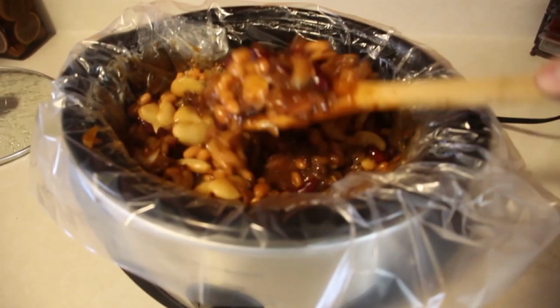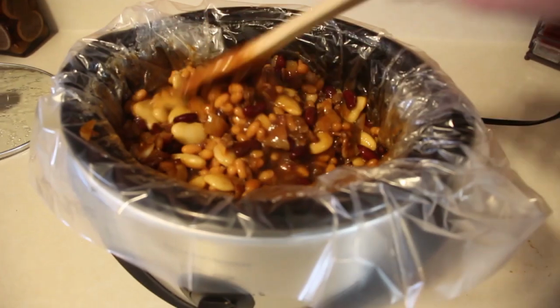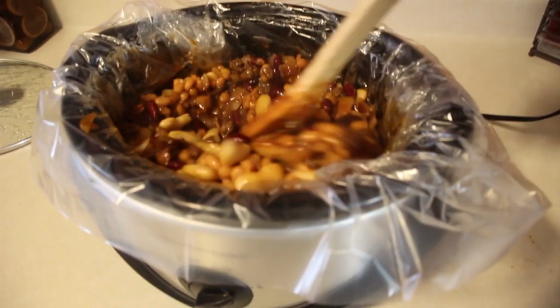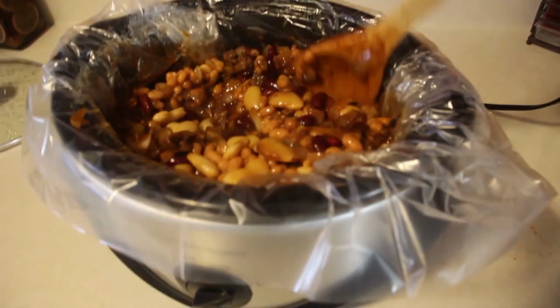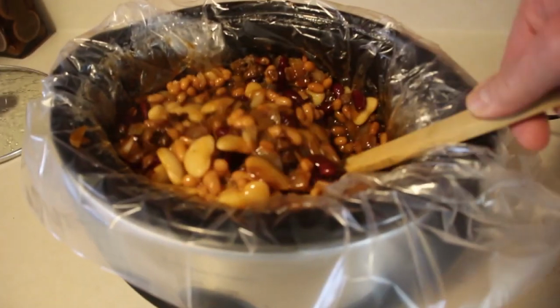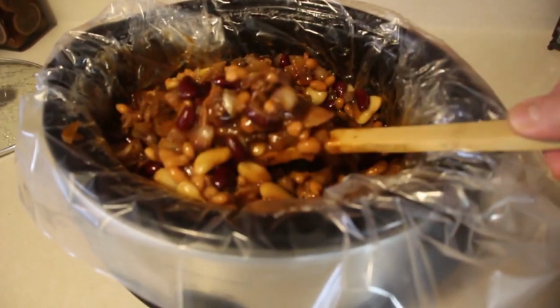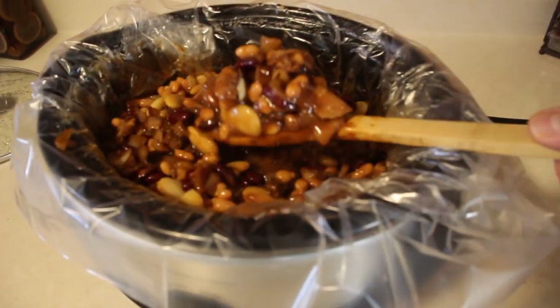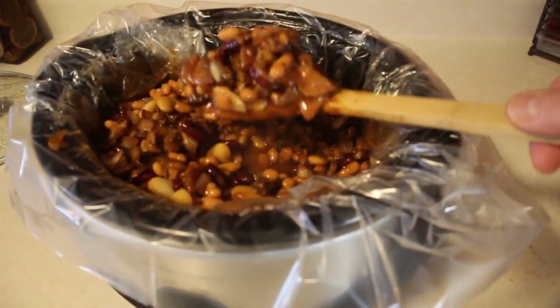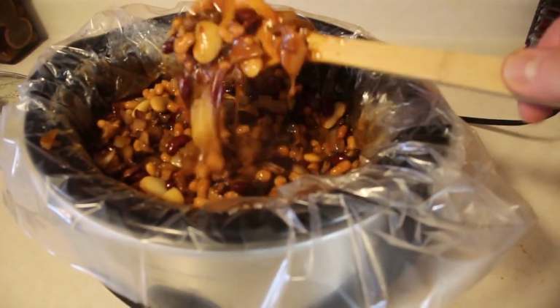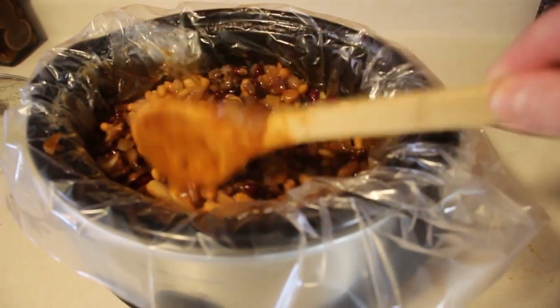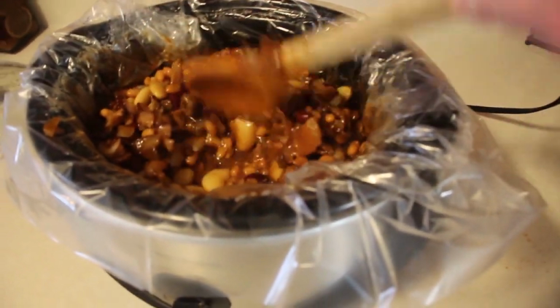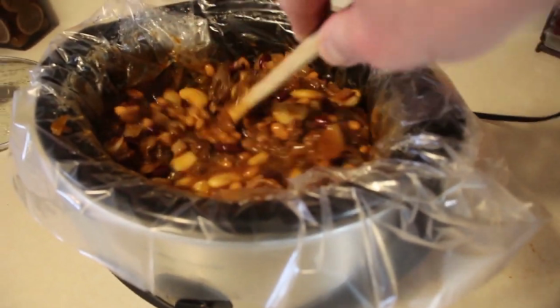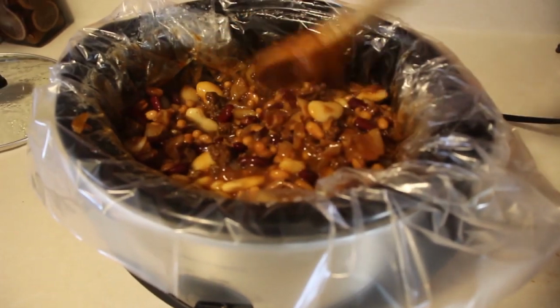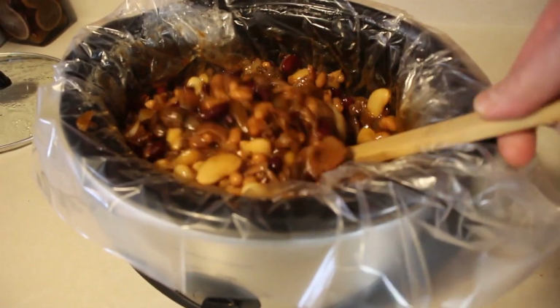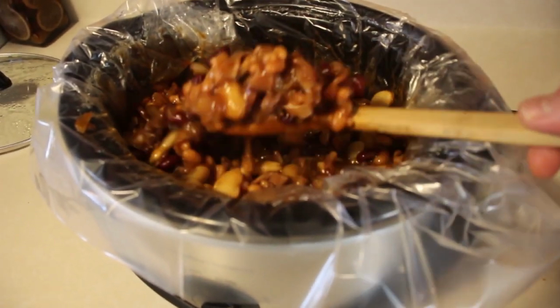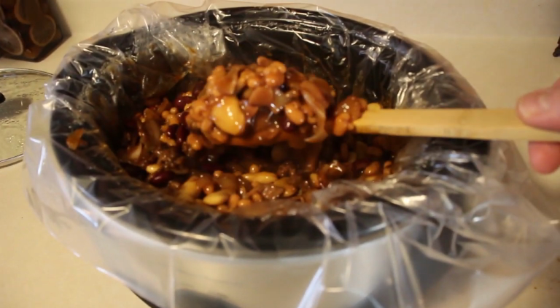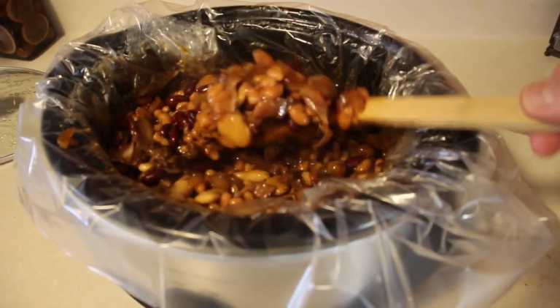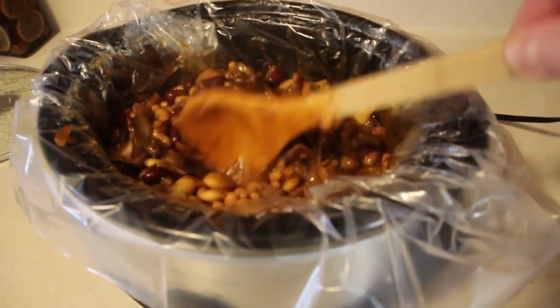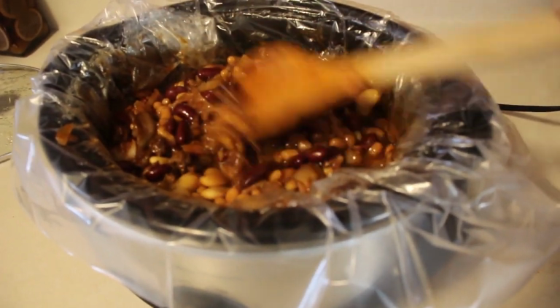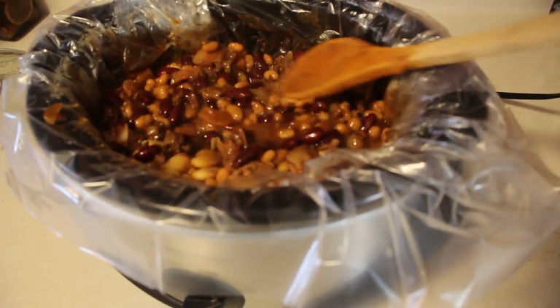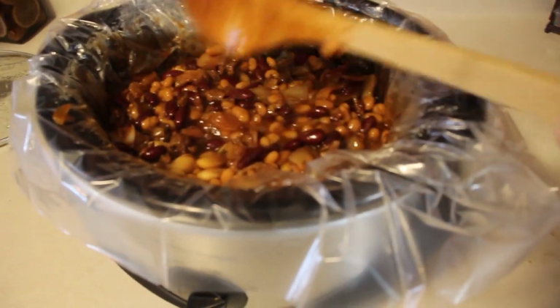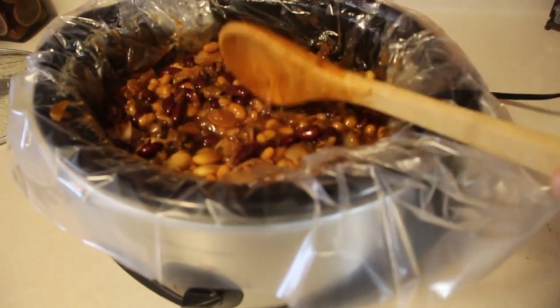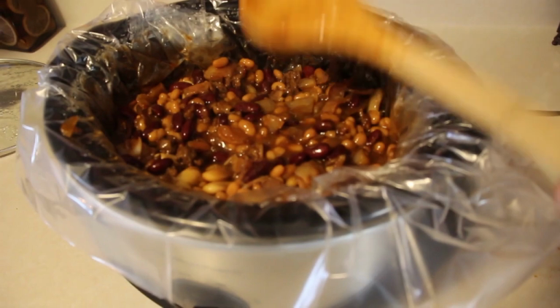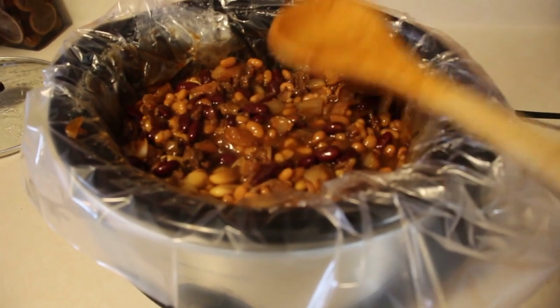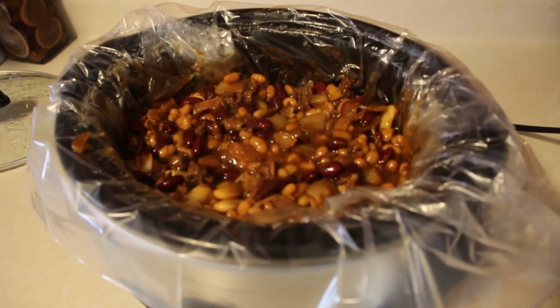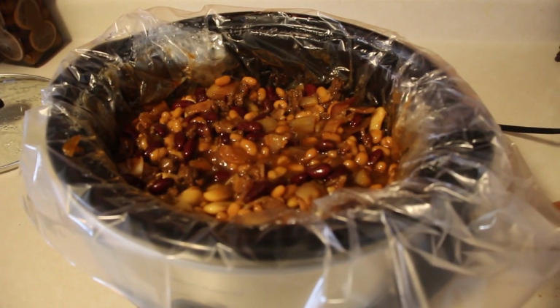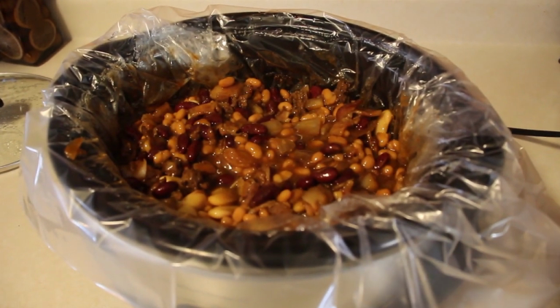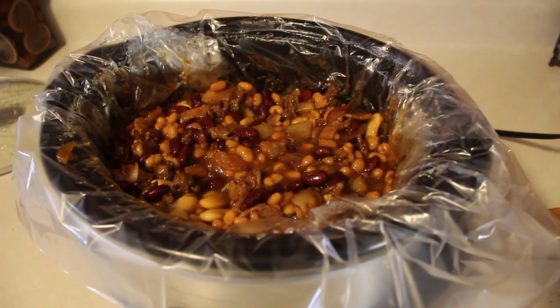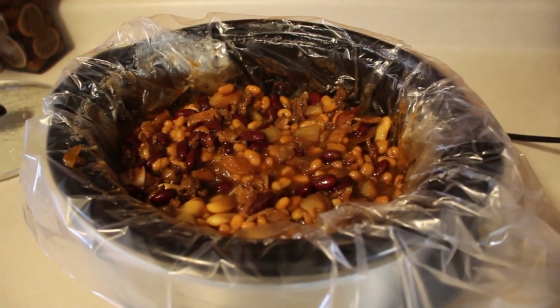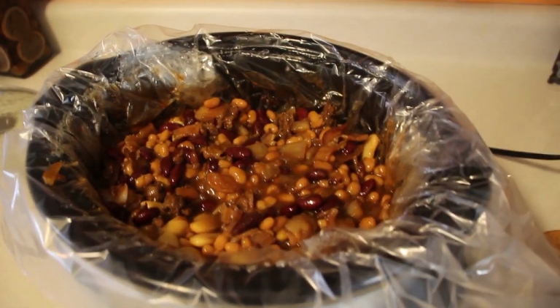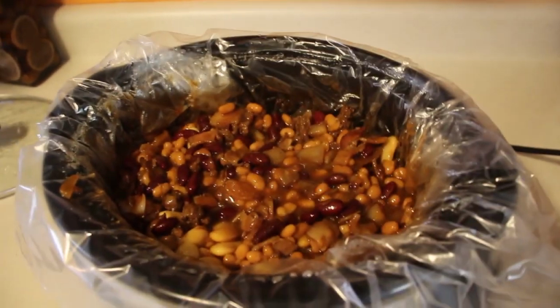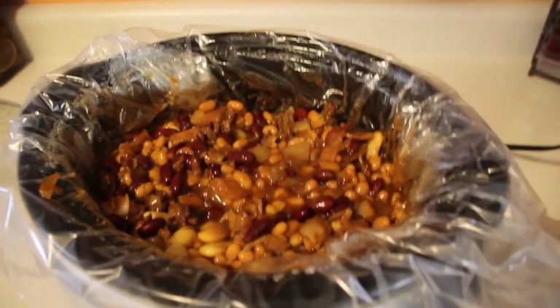This is two hours into it. Smells delicious. Looks really good. It's obviously hot. But we're going to let this go two more hours. I'm going to turn it down to low right now. We'll see you in two hours.